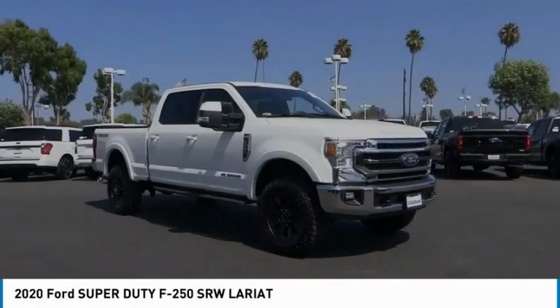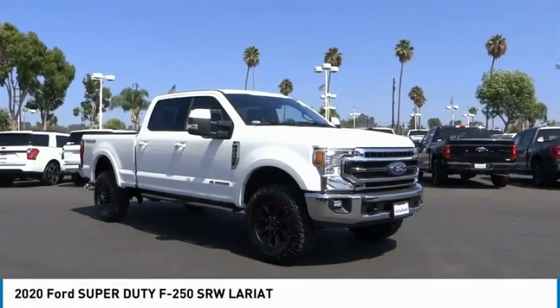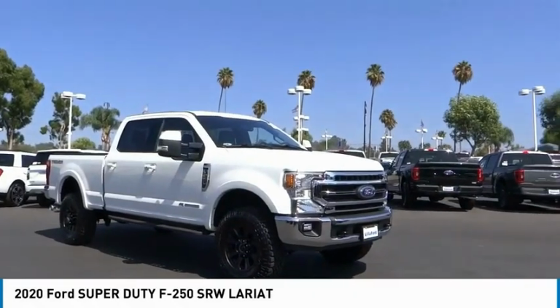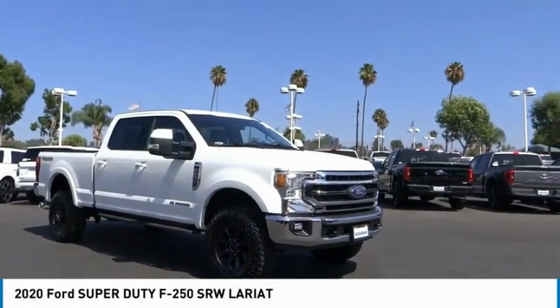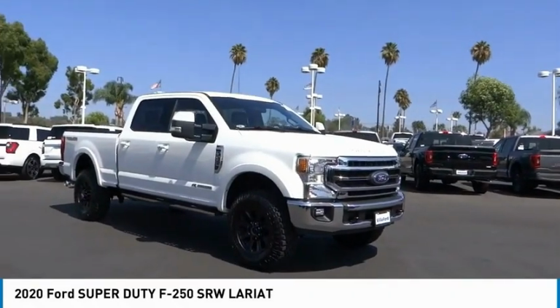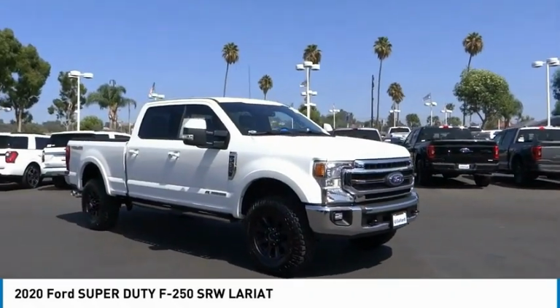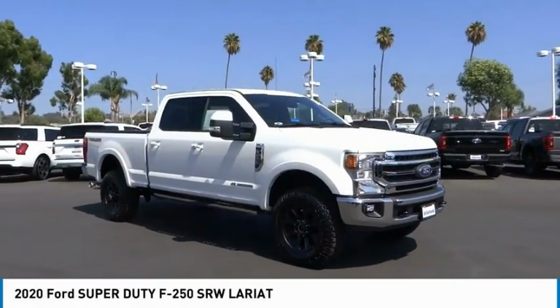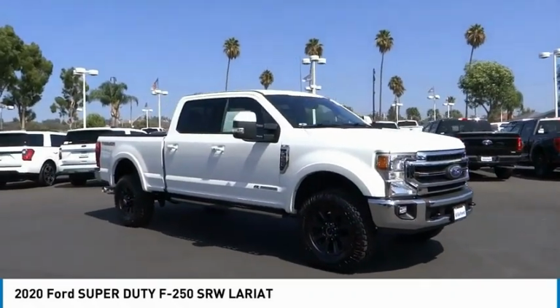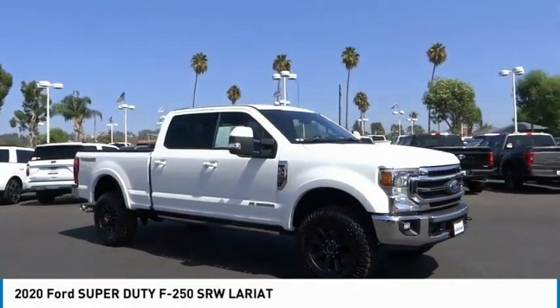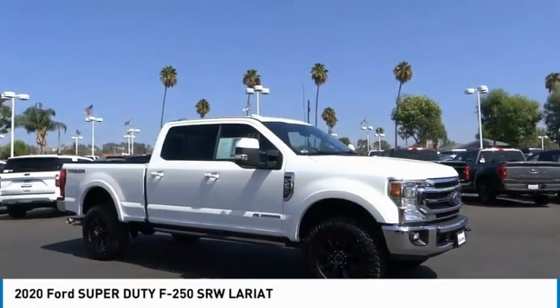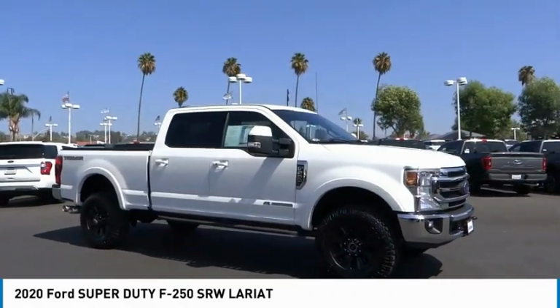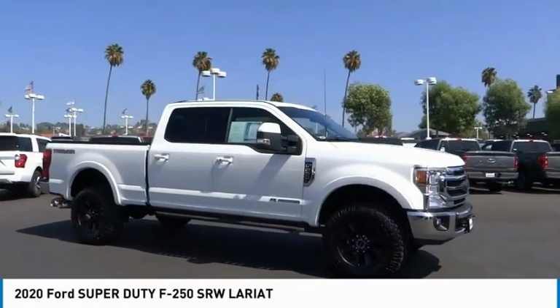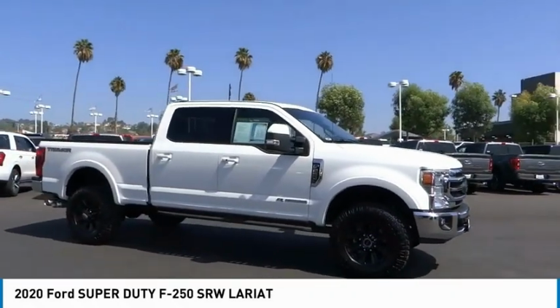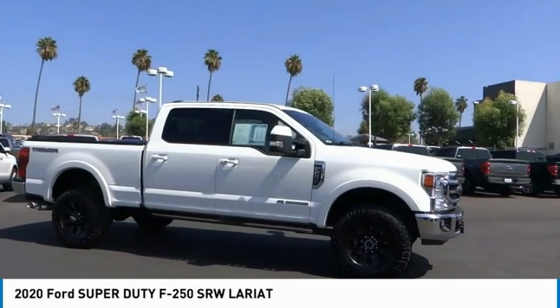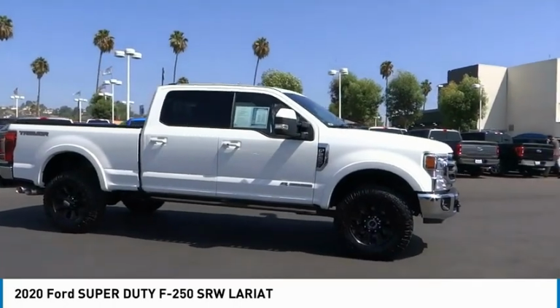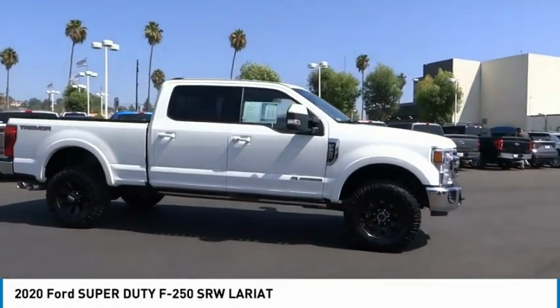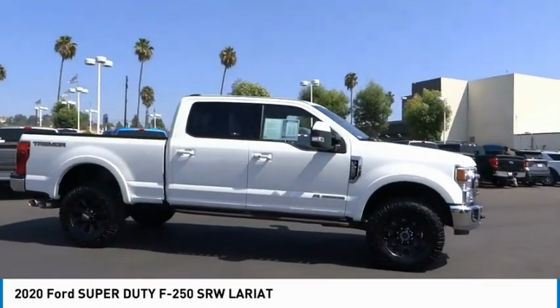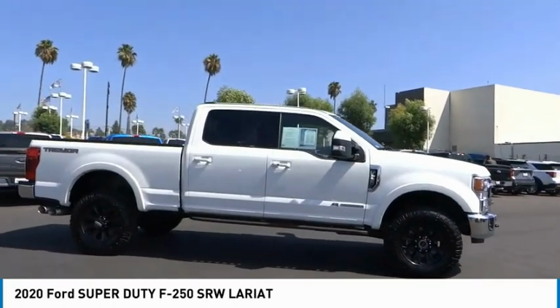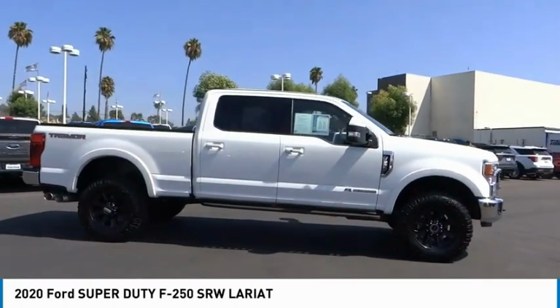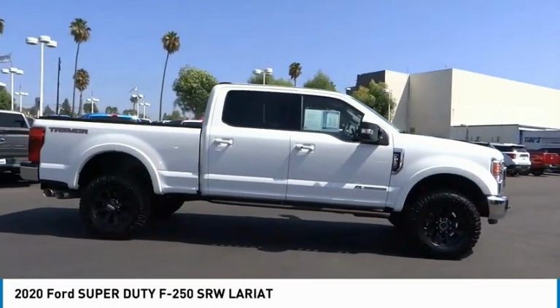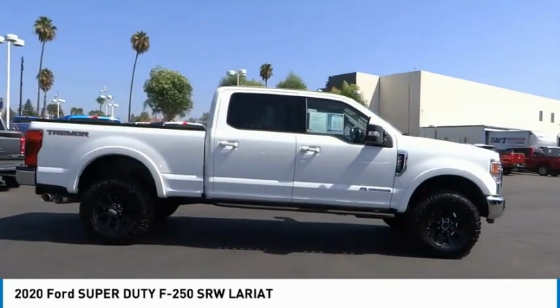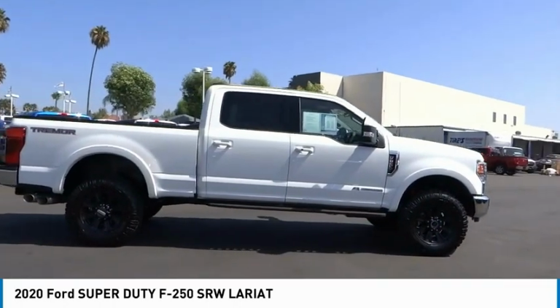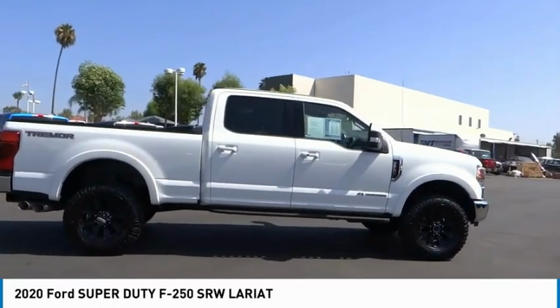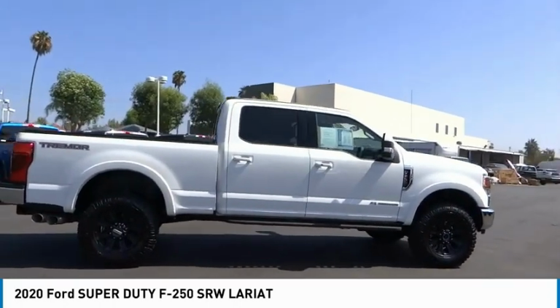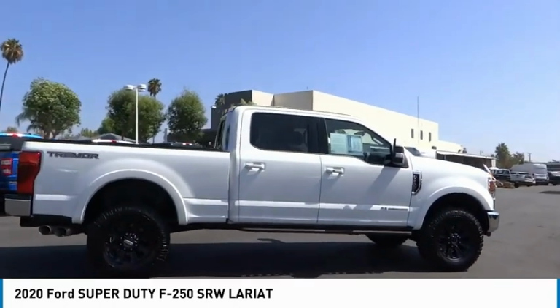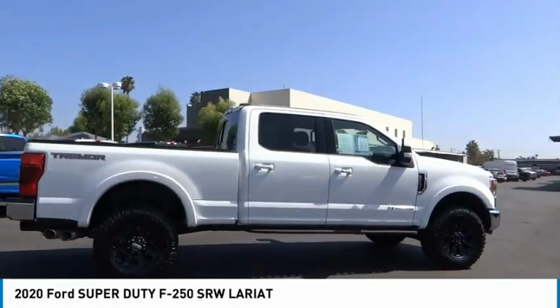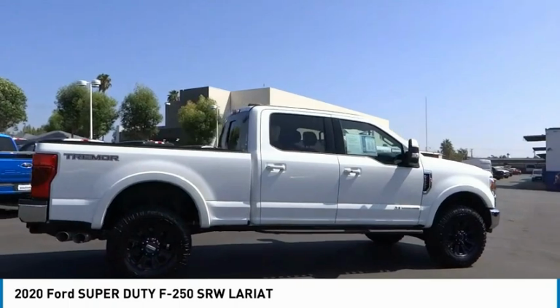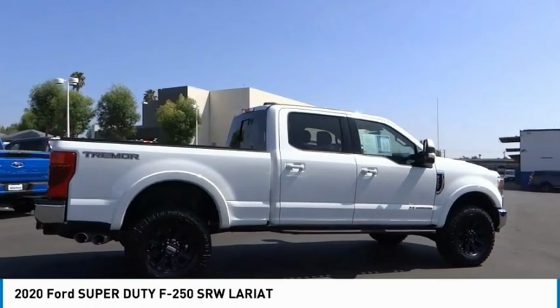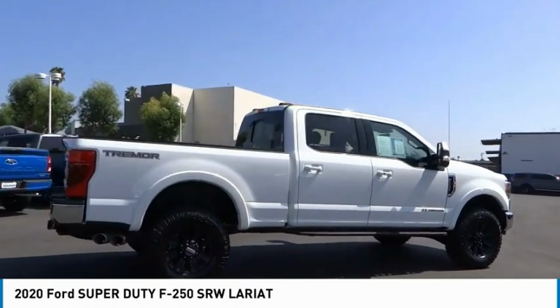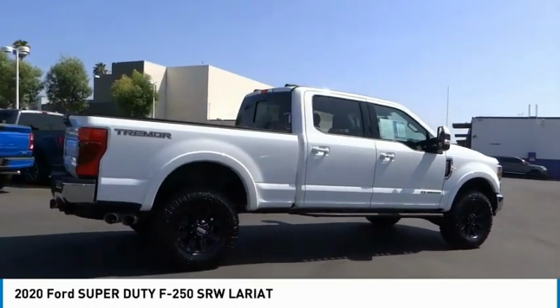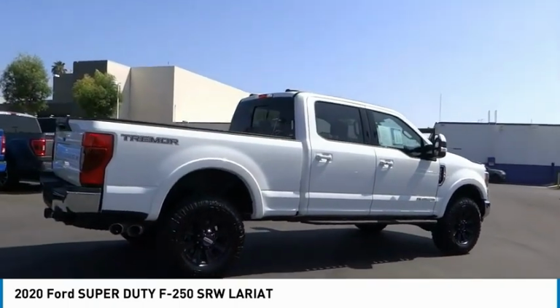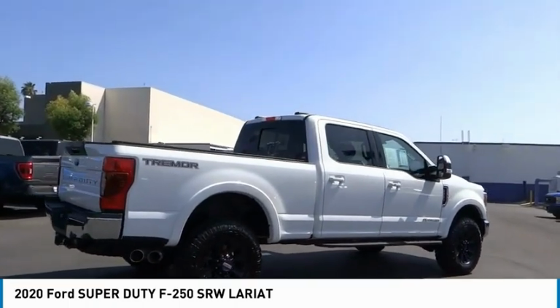Stop by and take a look at the 2020 F-250 Super Duty. Head-to-head fuel efficiency, head-to-head towing, head-to-head torque — Ford F-250 Super Duty.